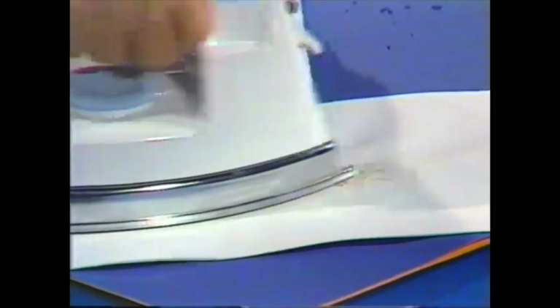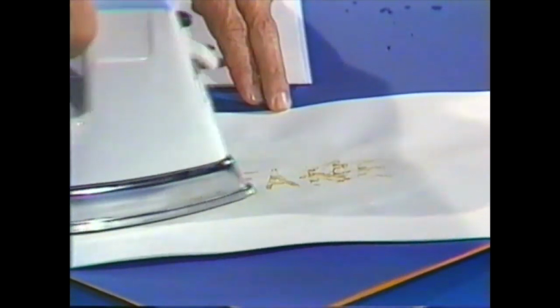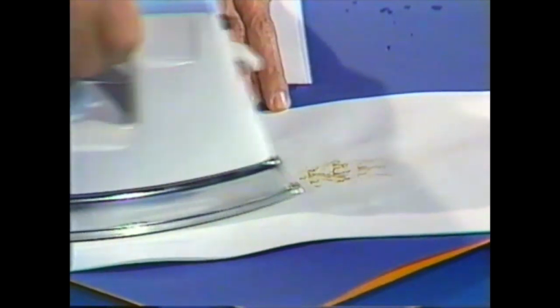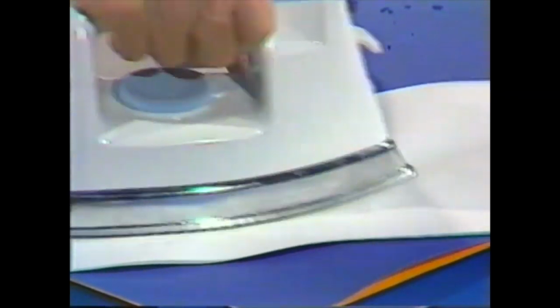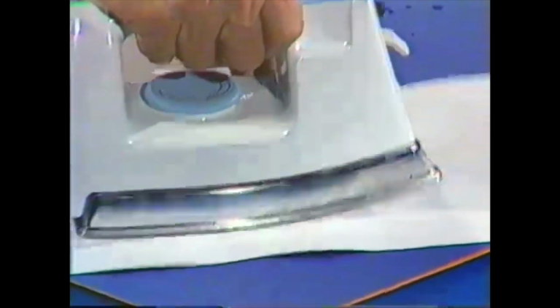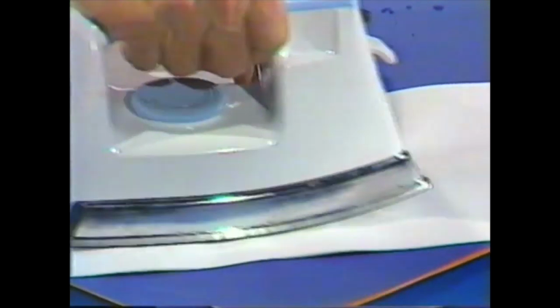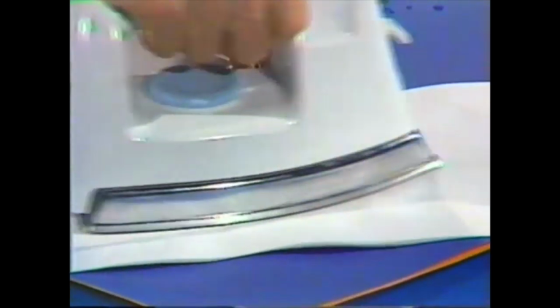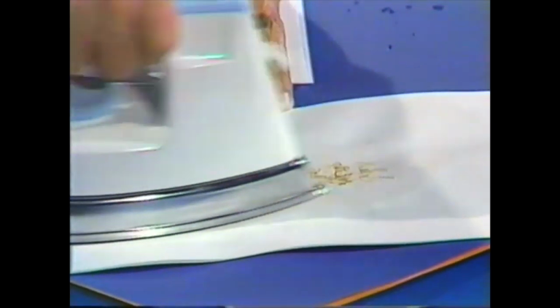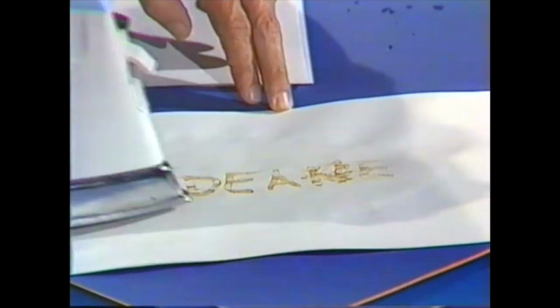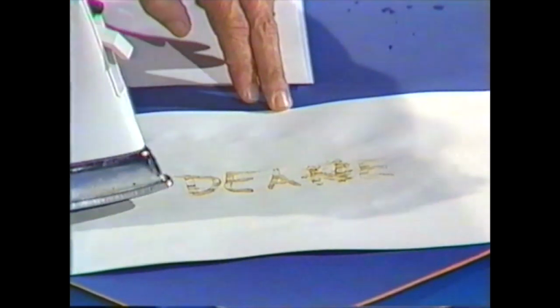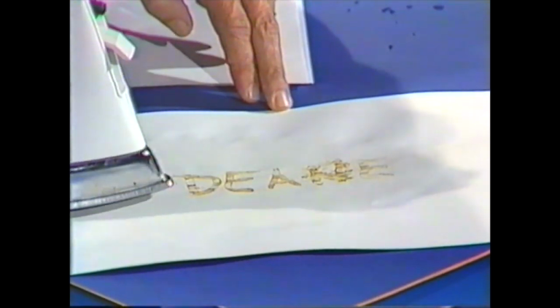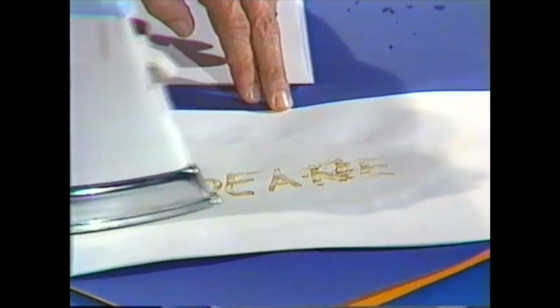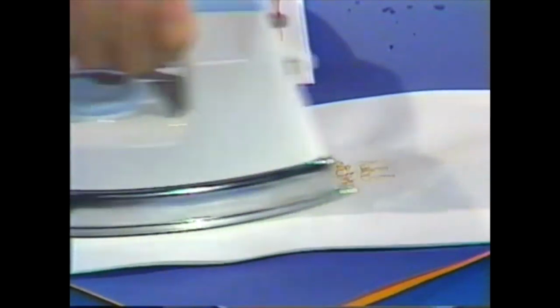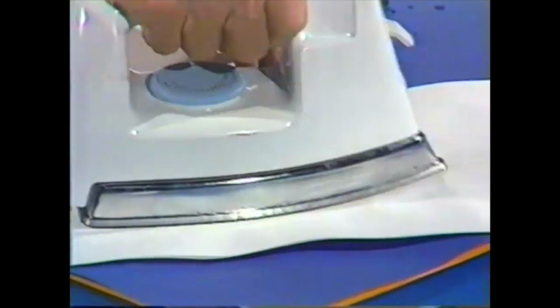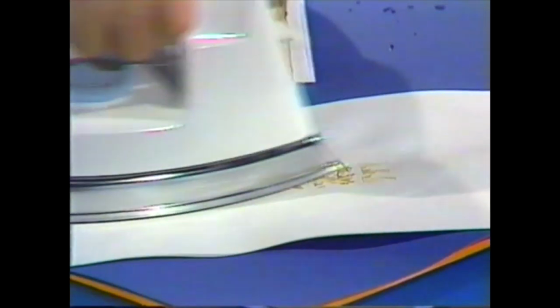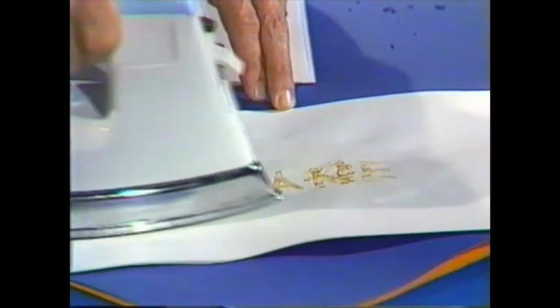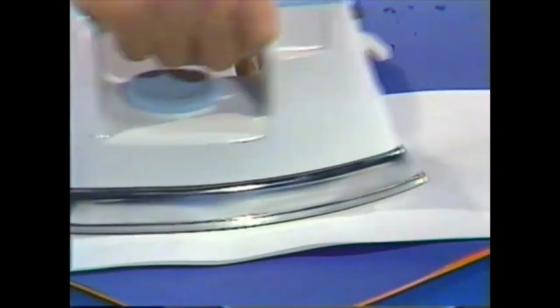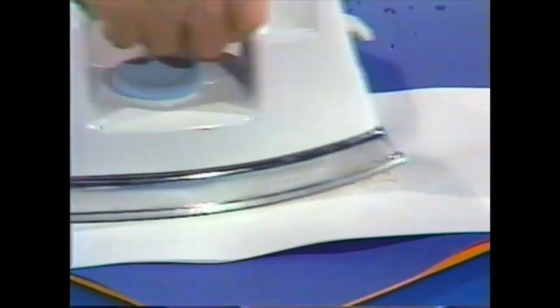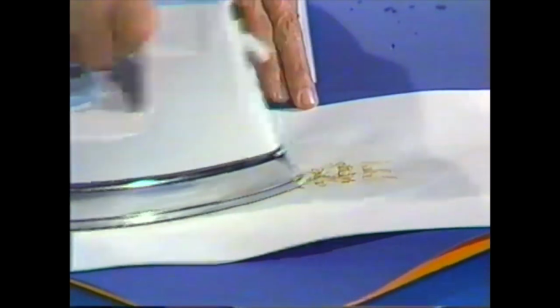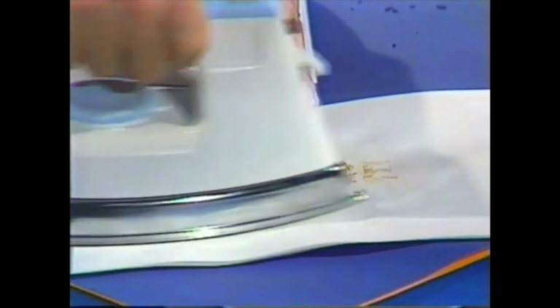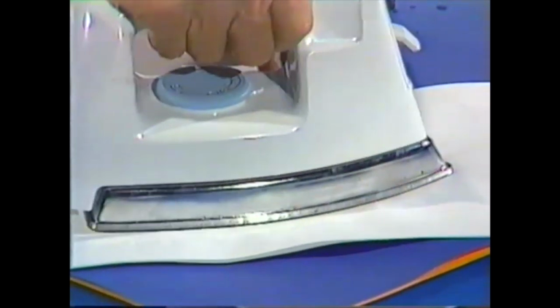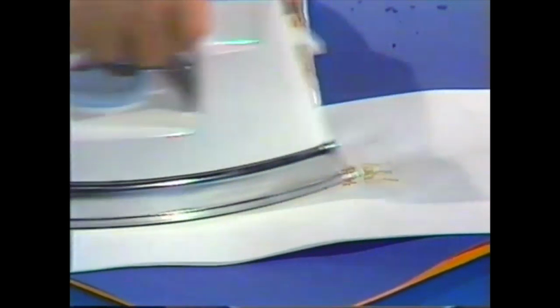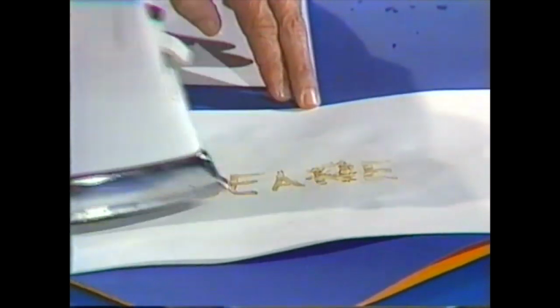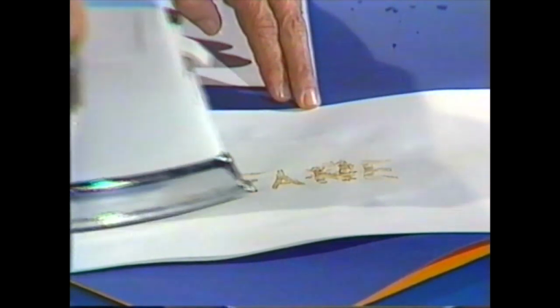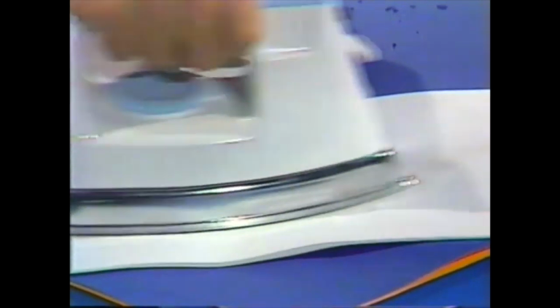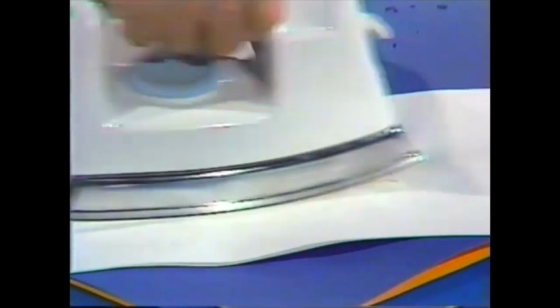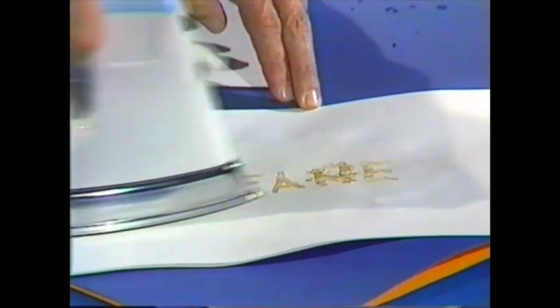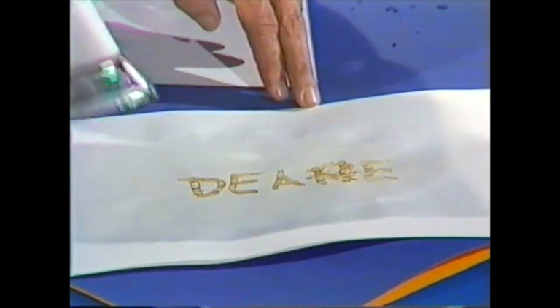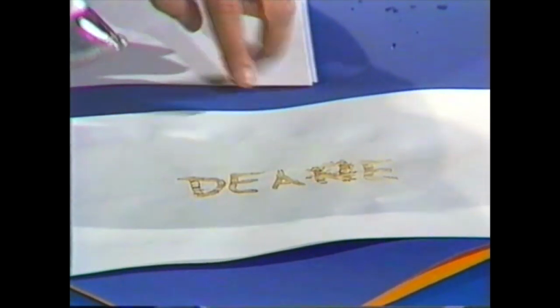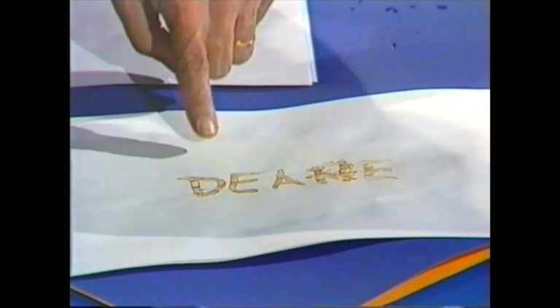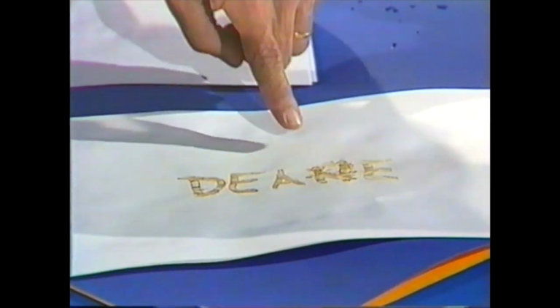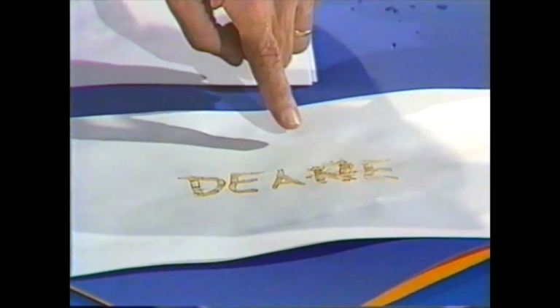Now, you probably guessed that I was writing my name anyway. Dean. There it is — D-E-A-N-E. I keep moving the iron around, and as I do so, the letters become clearer and clearer.